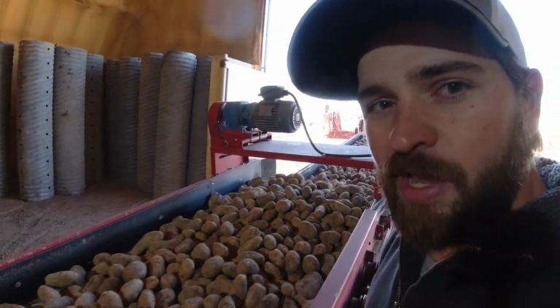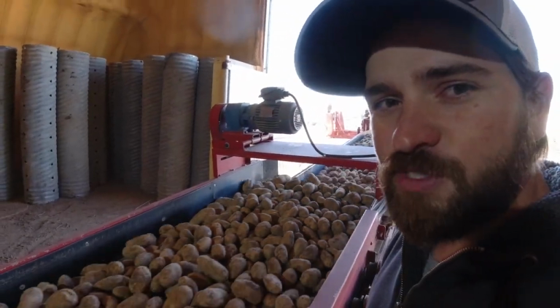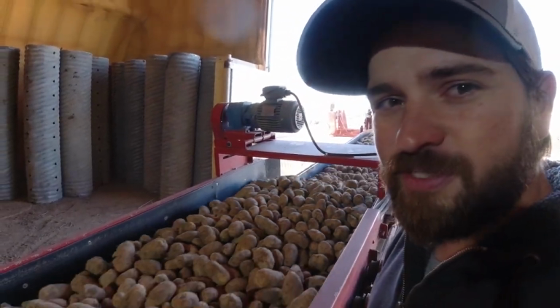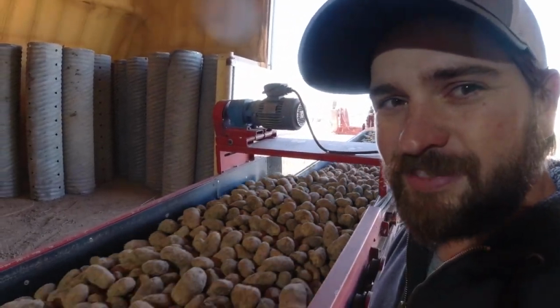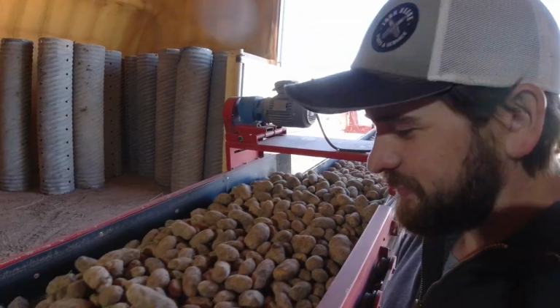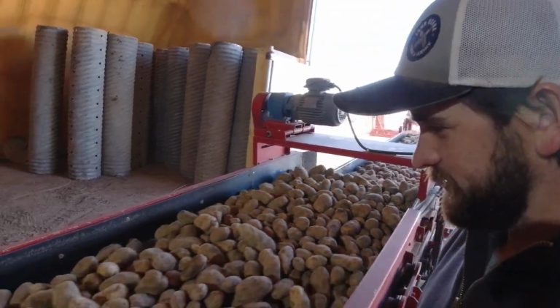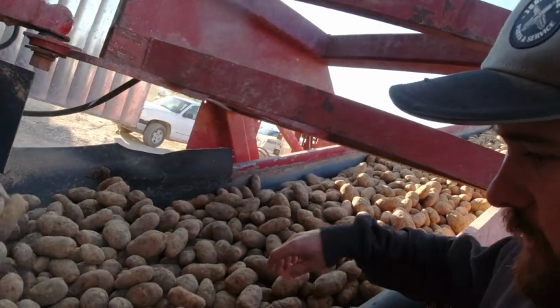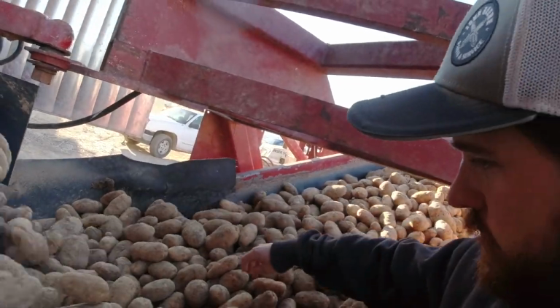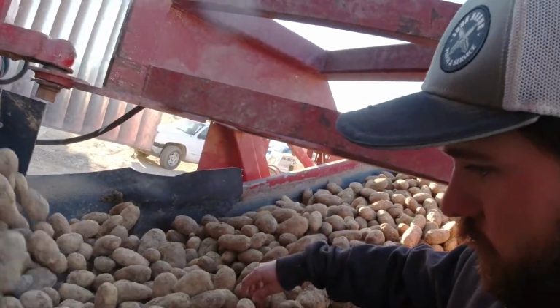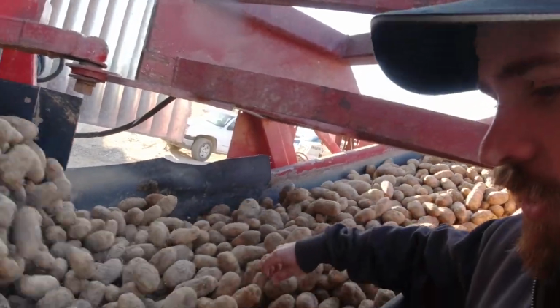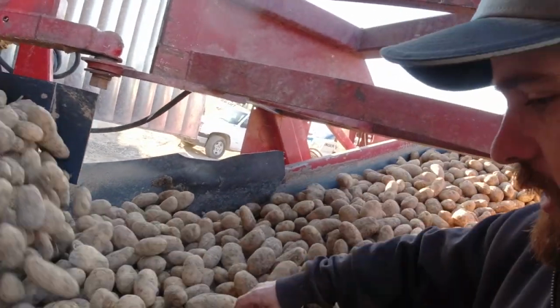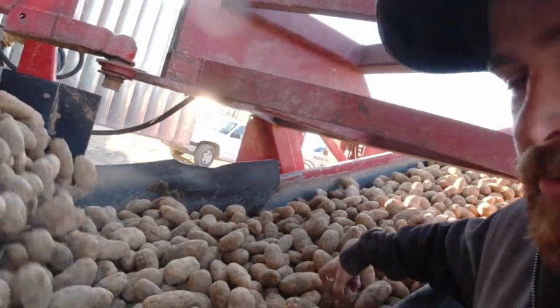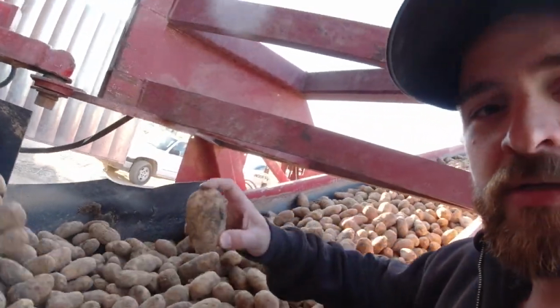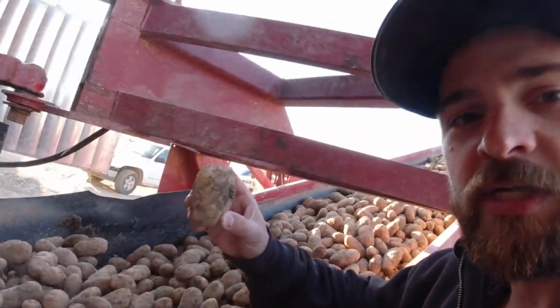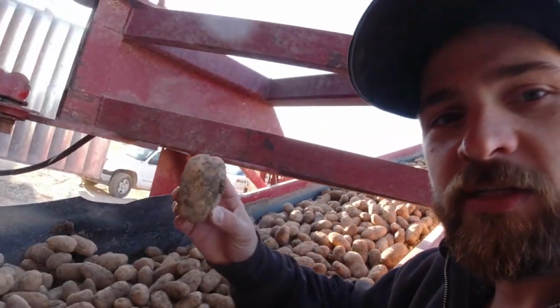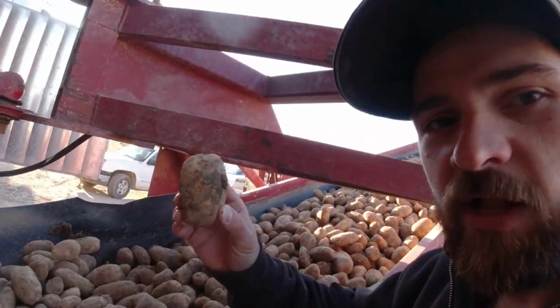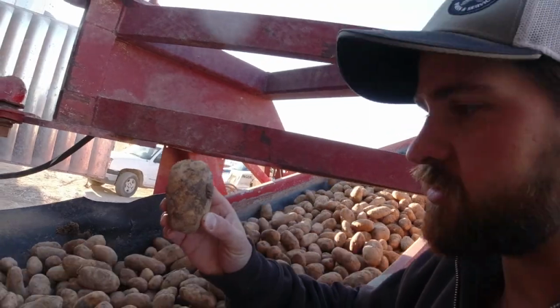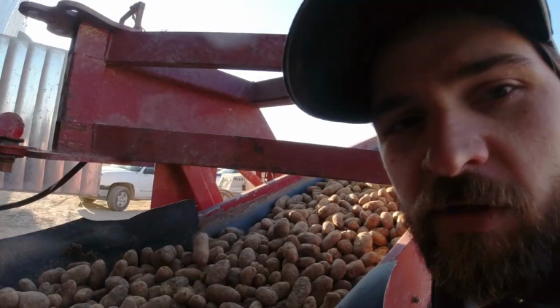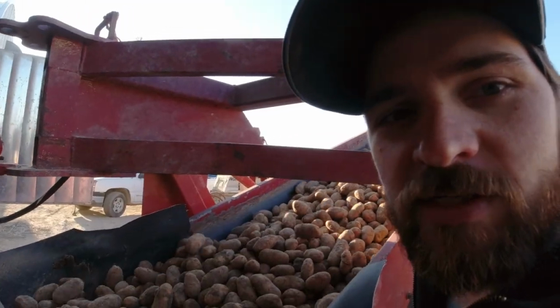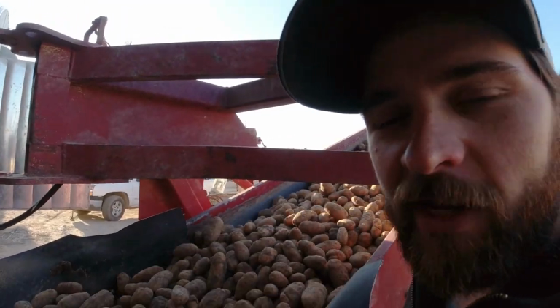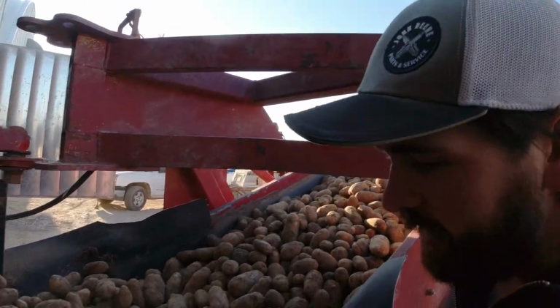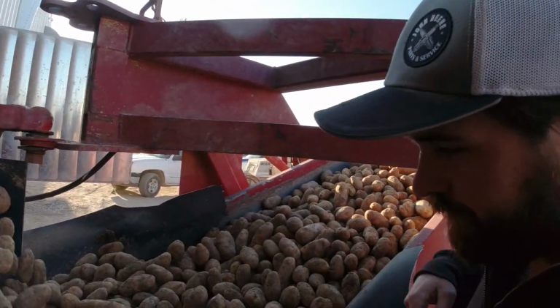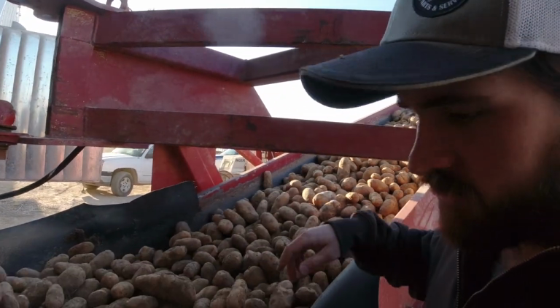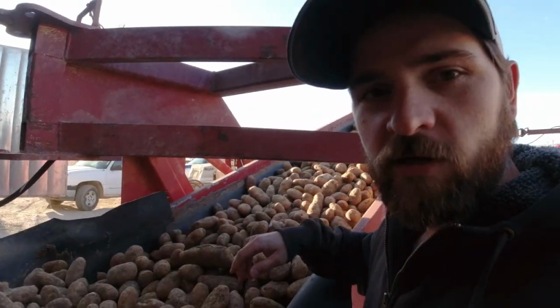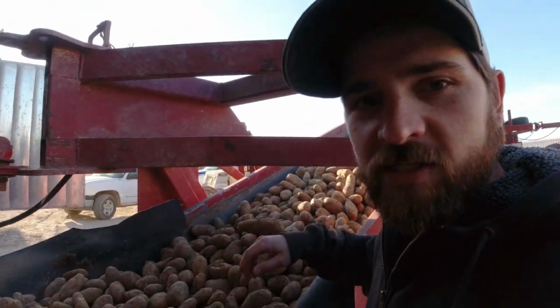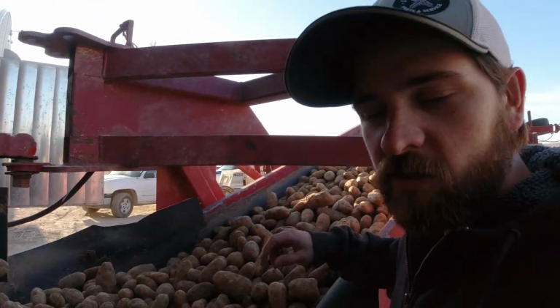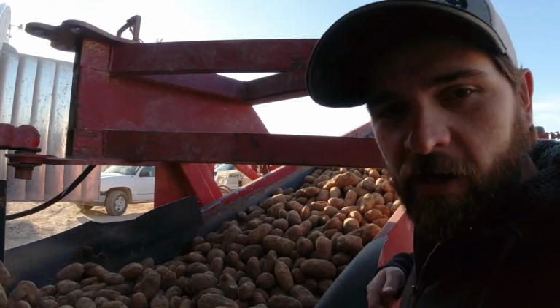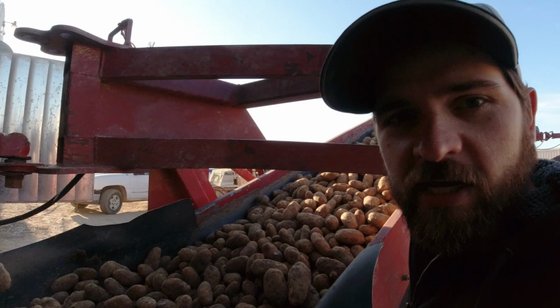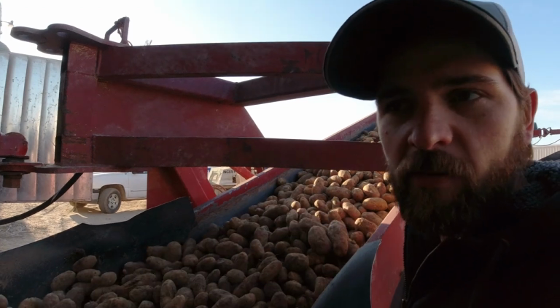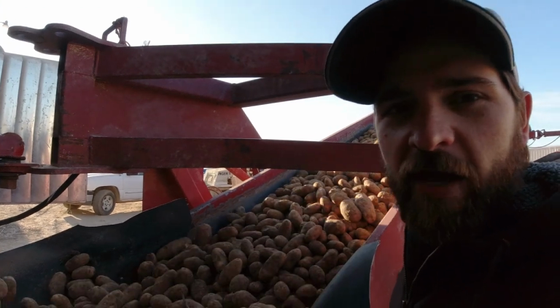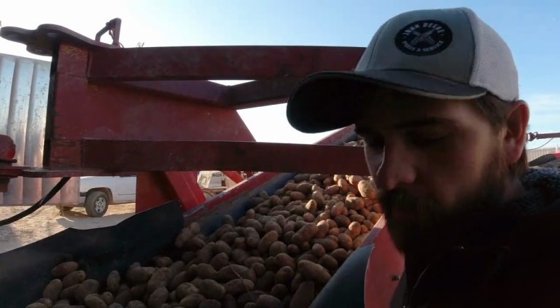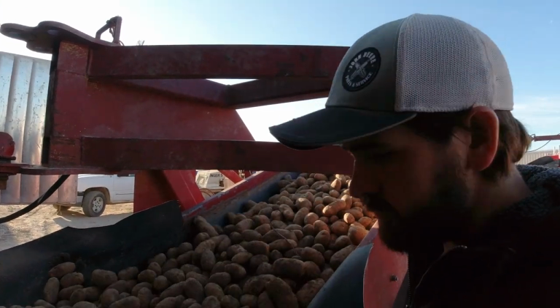We grow some good-looking spuds. What we want to eliminate are the small ones — you guys don't want to pay to eat that. So those go to the processor, where they'll make them into hash browns or Pringles potato chips.